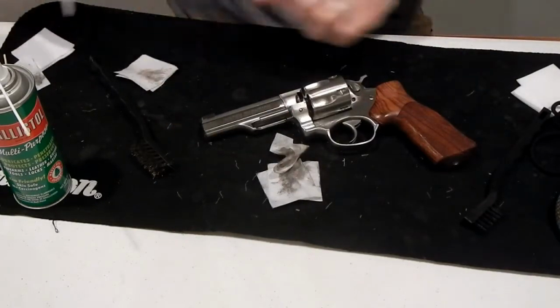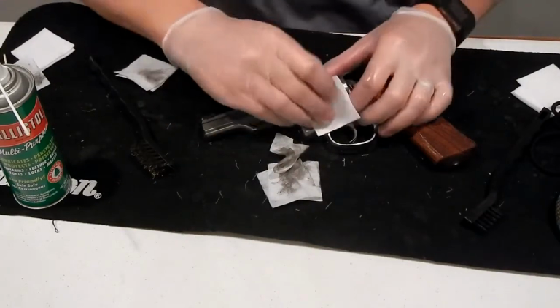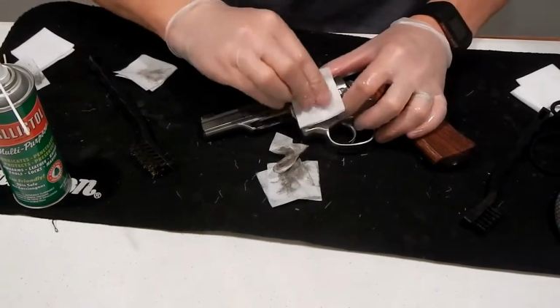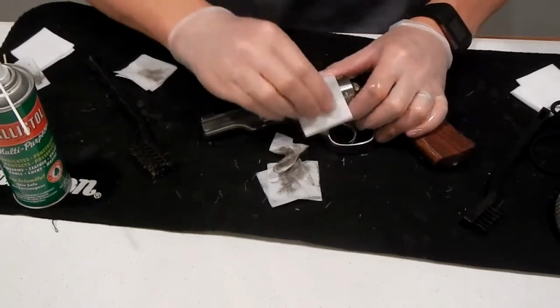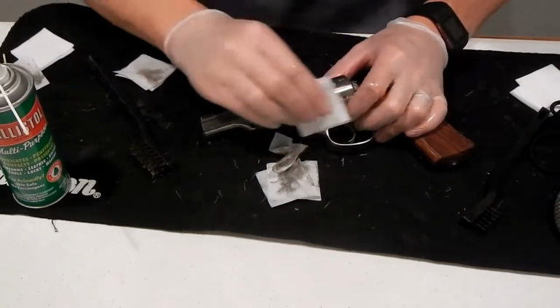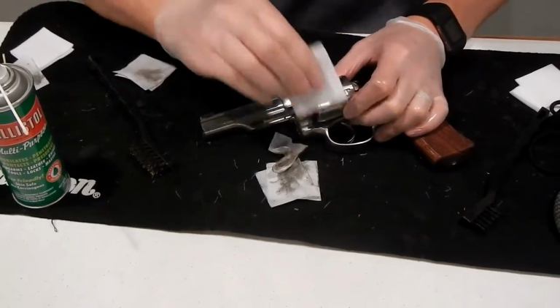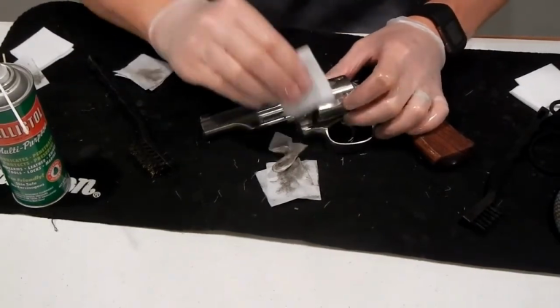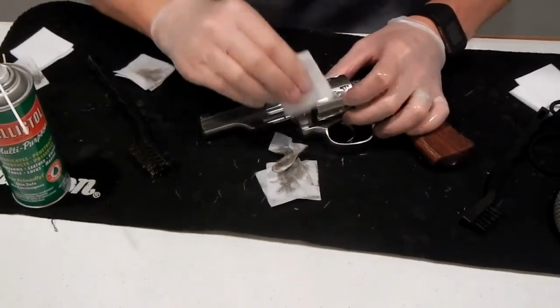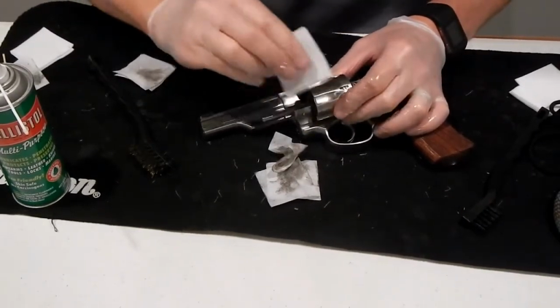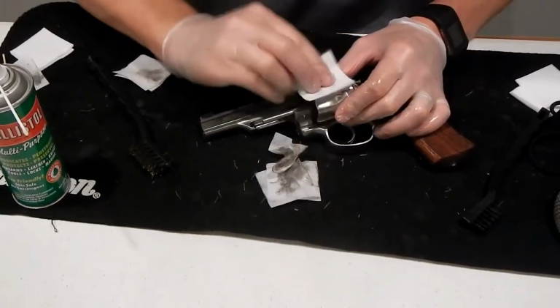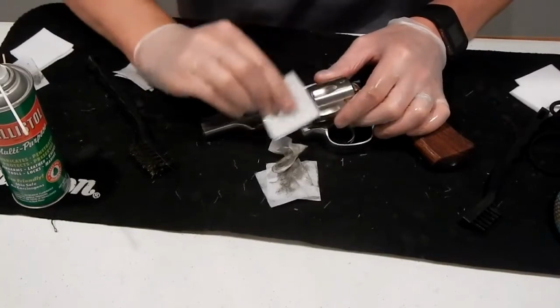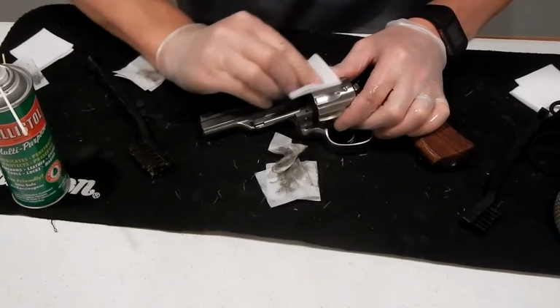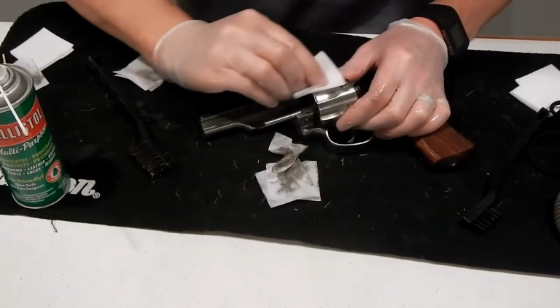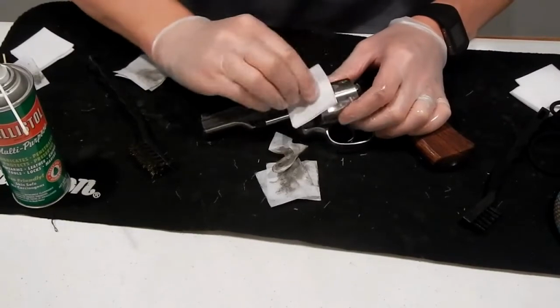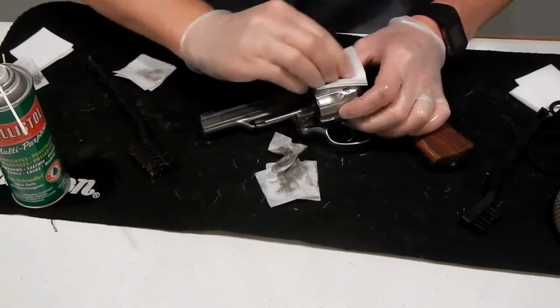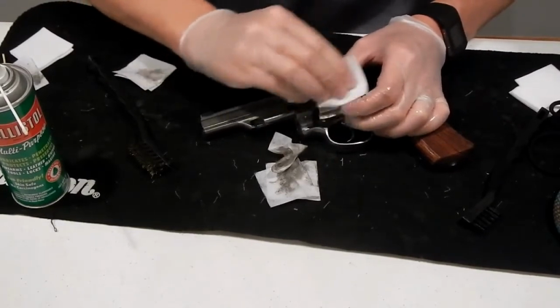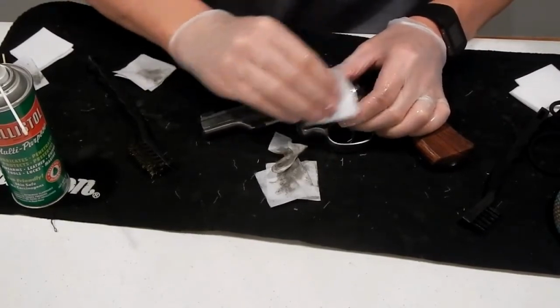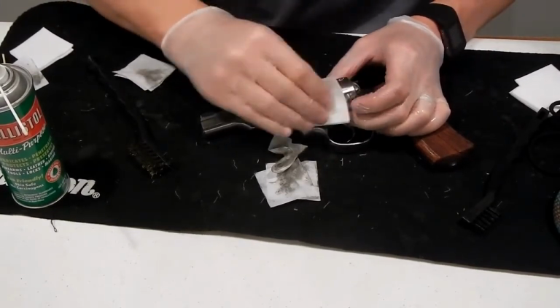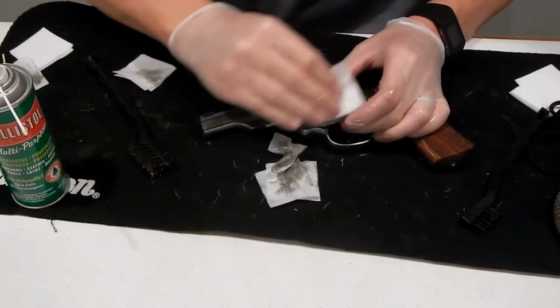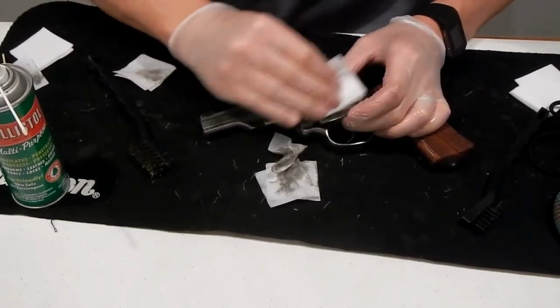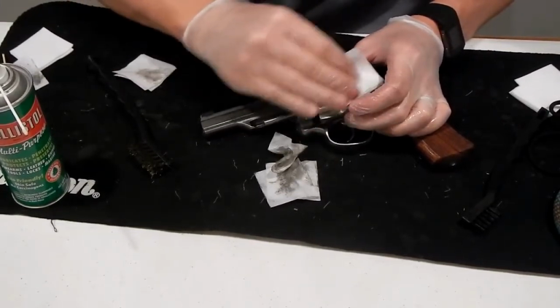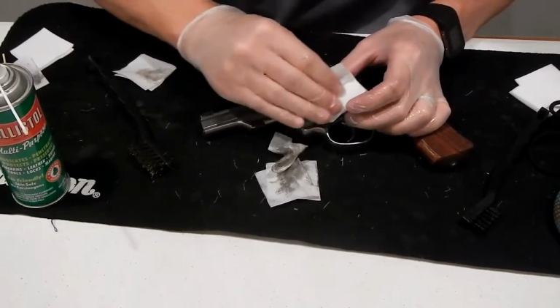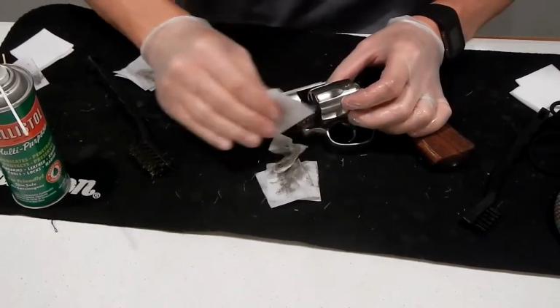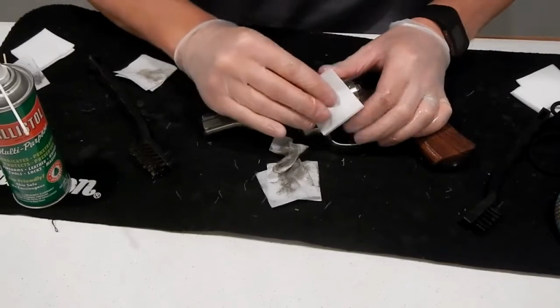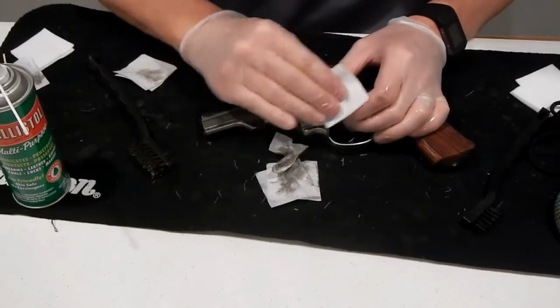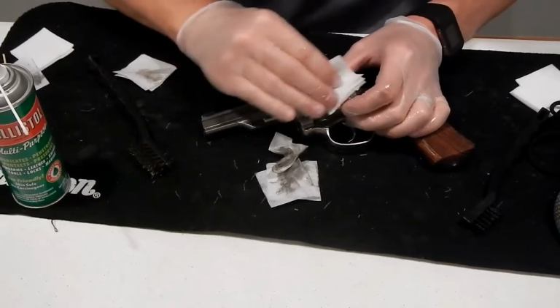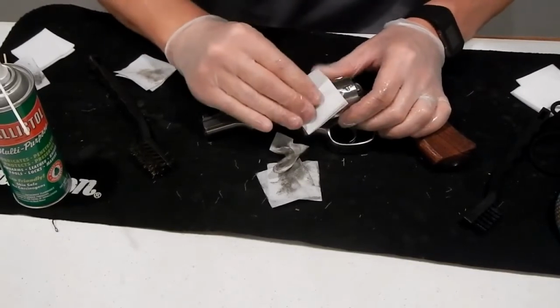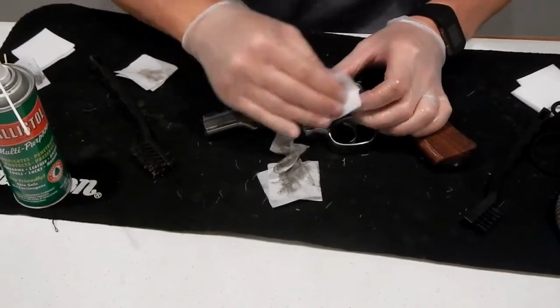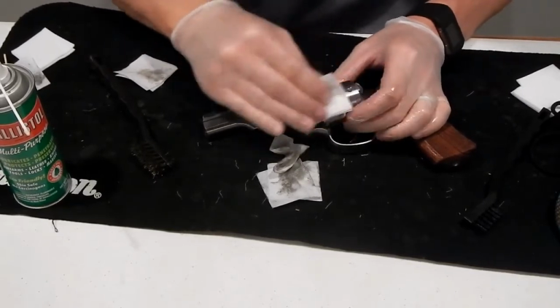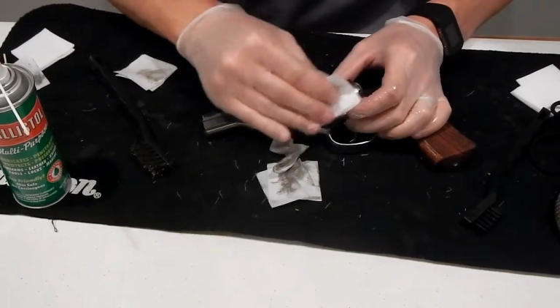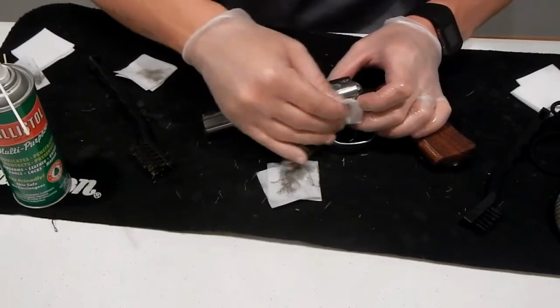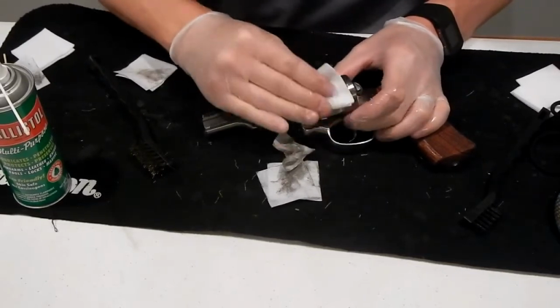You can see here we got this little bit stained on the outside of the cylinder, so just try to do what we can. And if you get in the habit of cleaning this every time you shoot it, or every couple times, it's much easier than if you wait until it gets all nasty and built up.